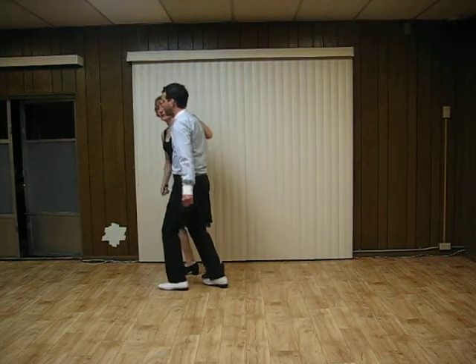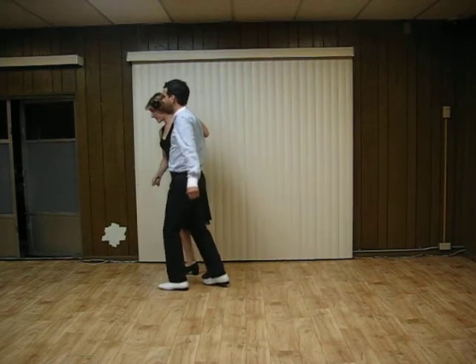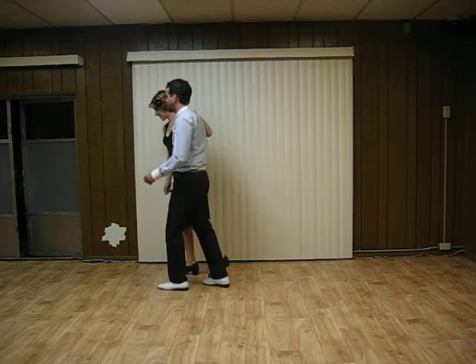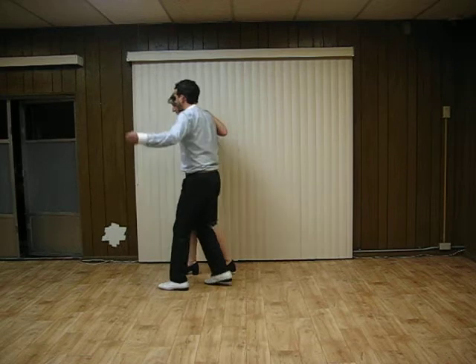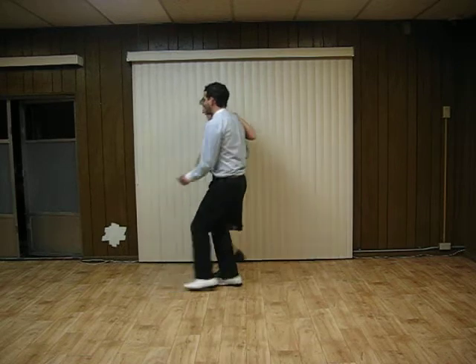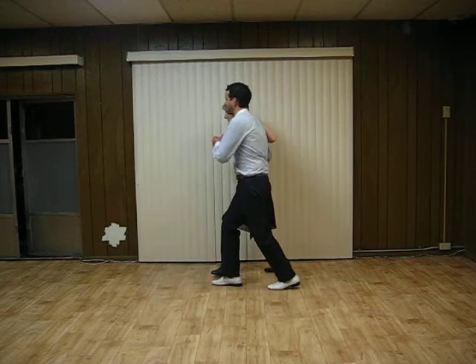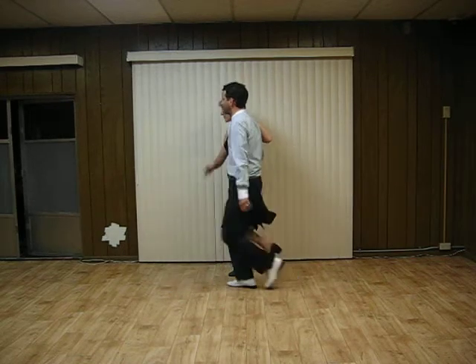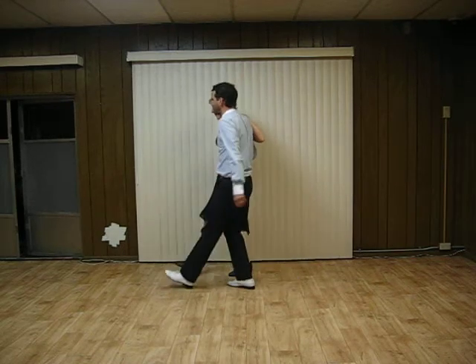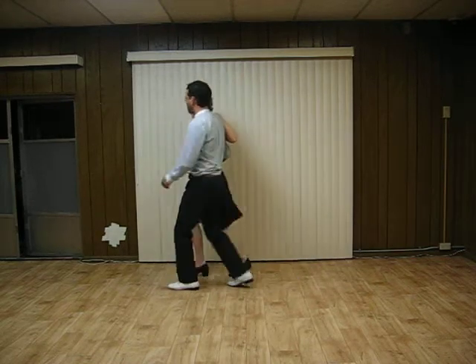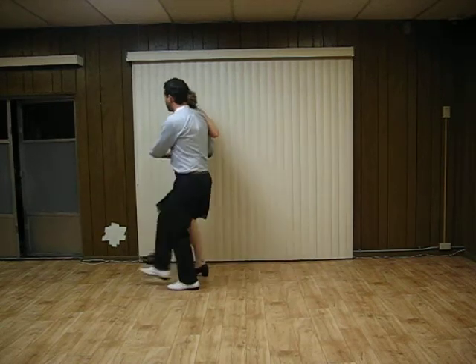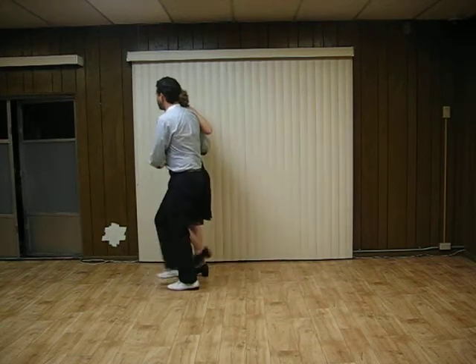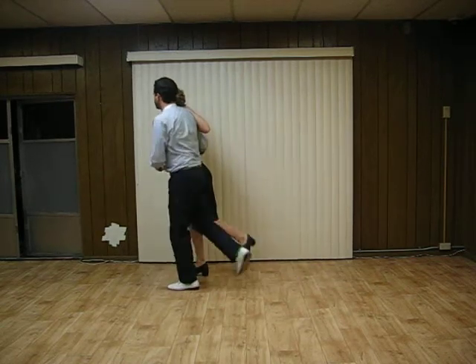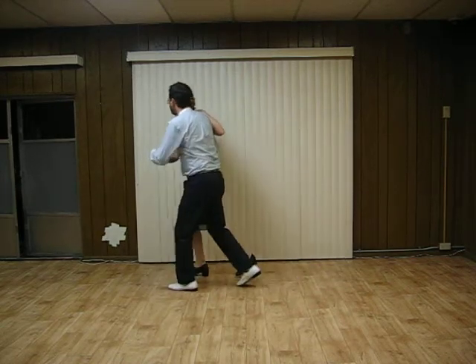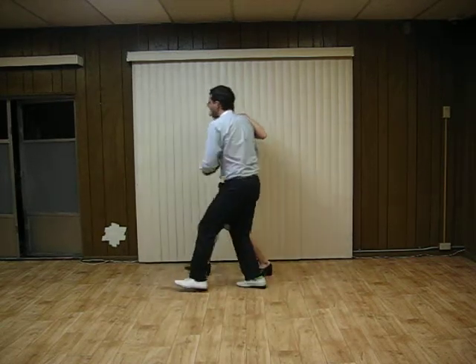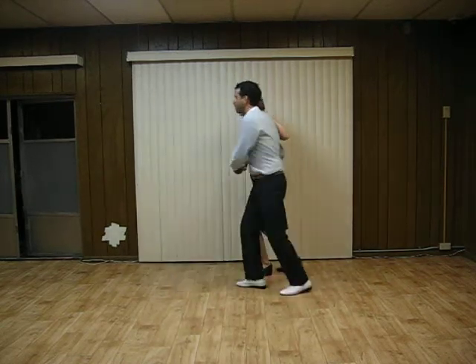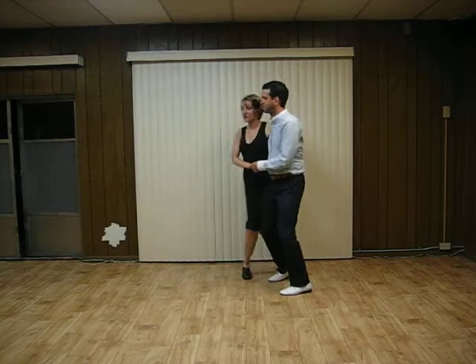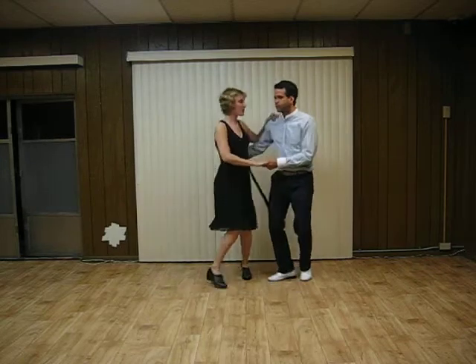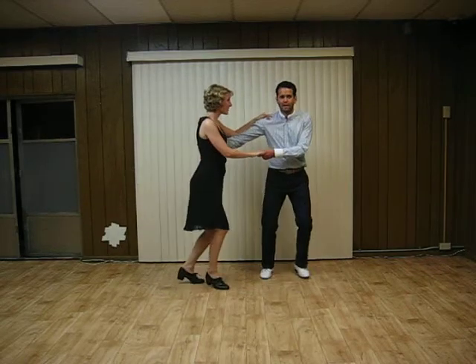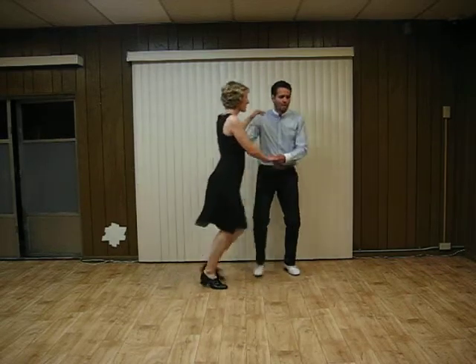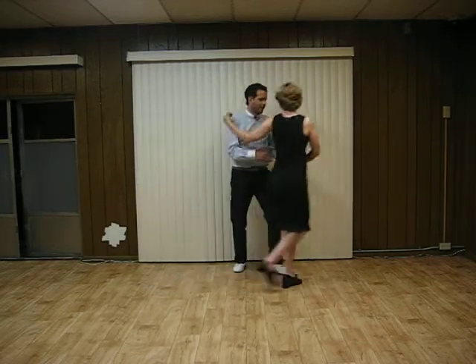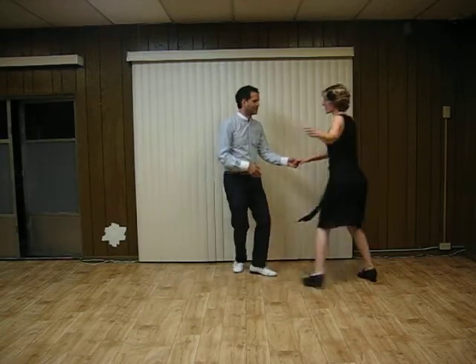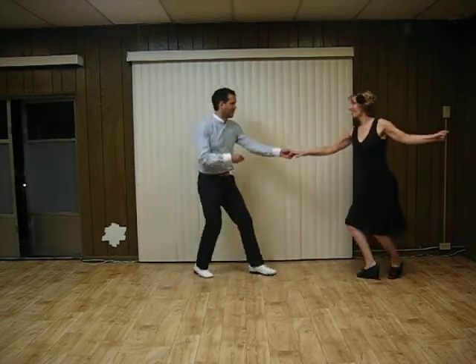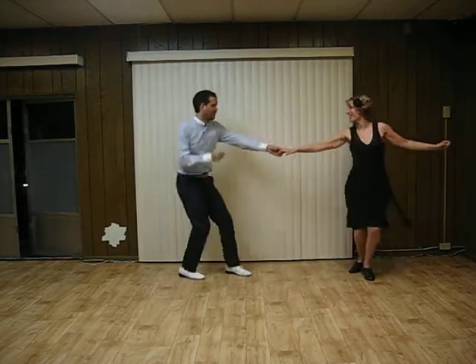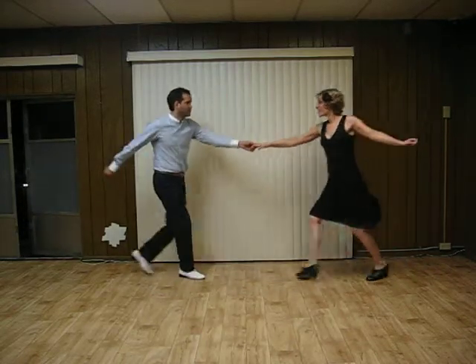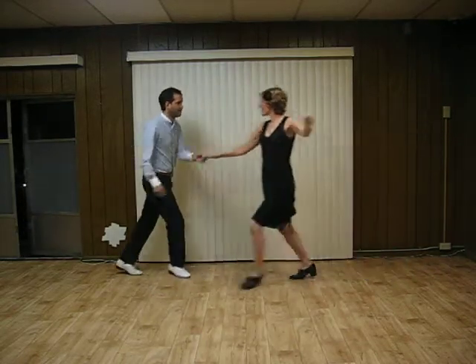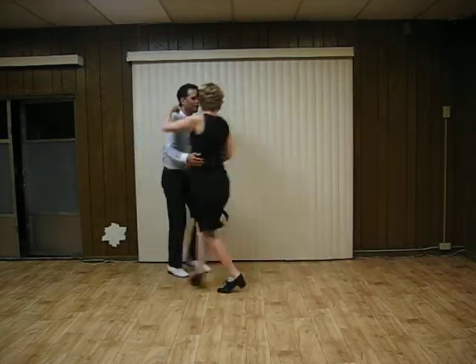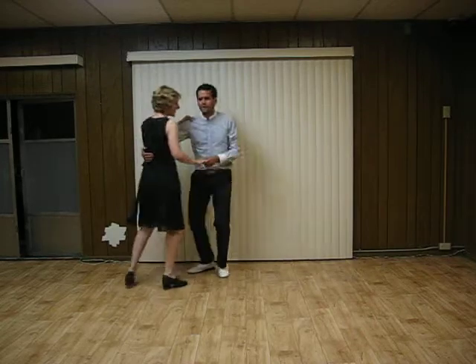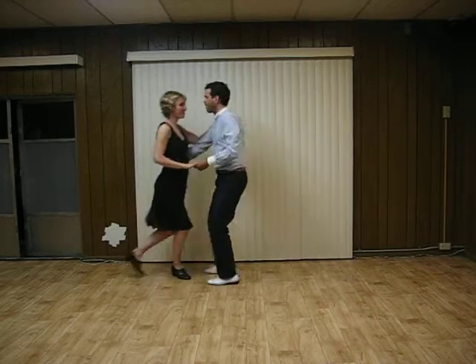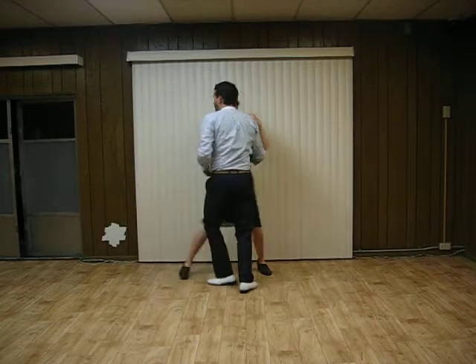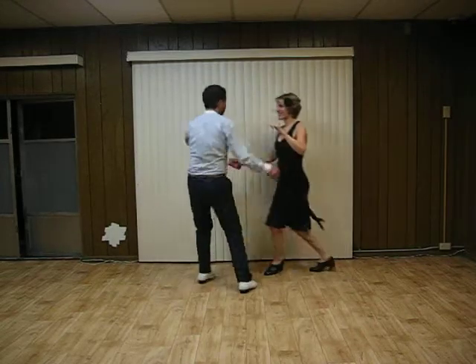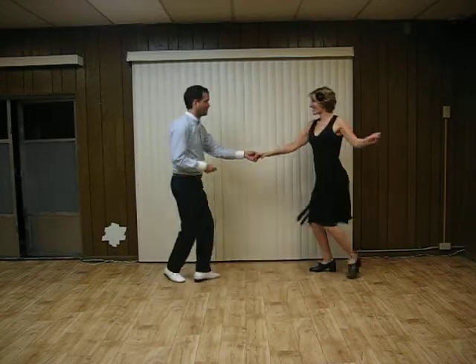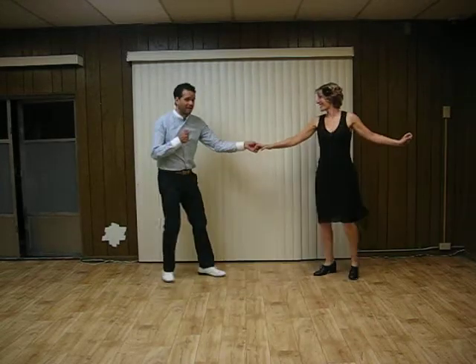Five, six, seven, eight, one, two, three, four, five, six, seven, eight, one, two, three, four, five, six, seven, eight, one, two, three, four, five, six, seven, eight.